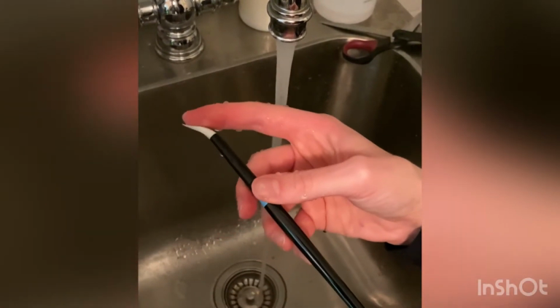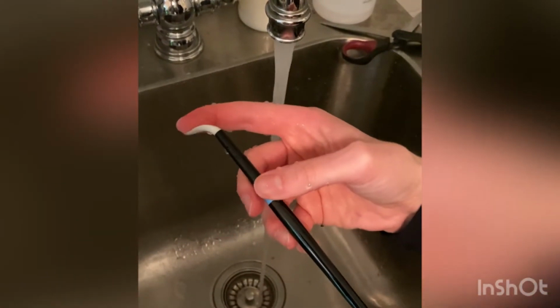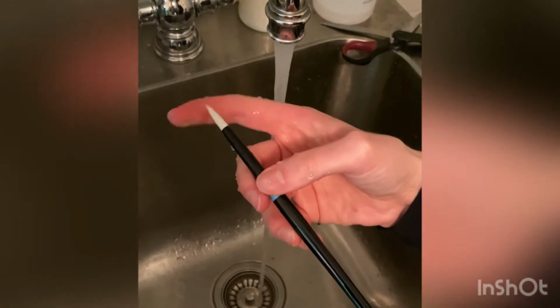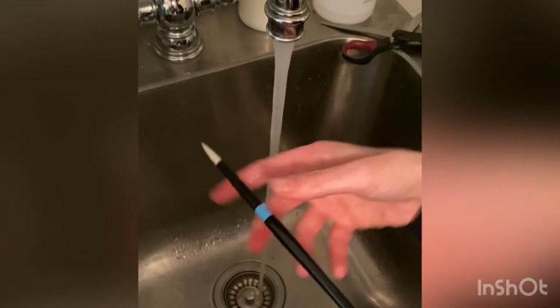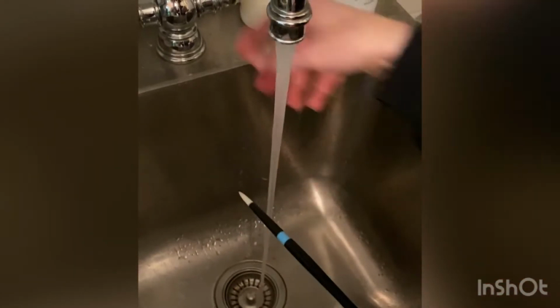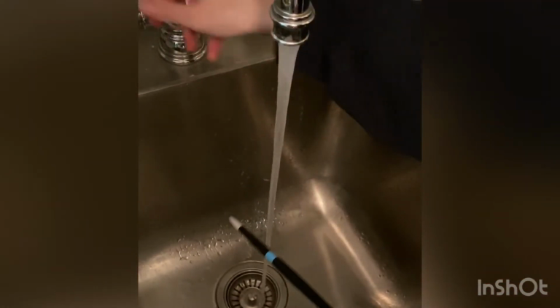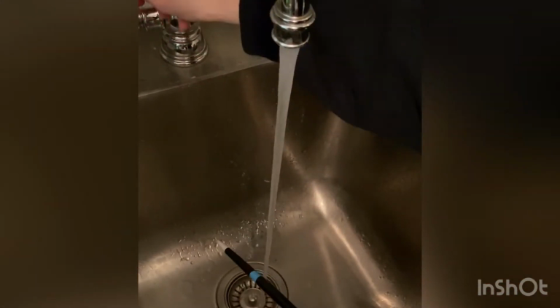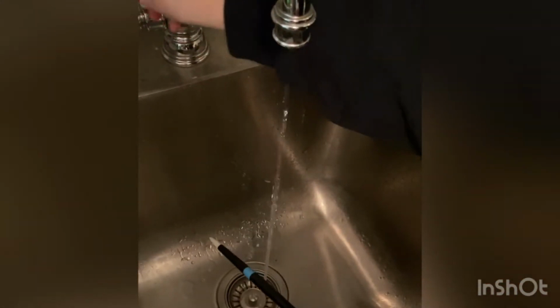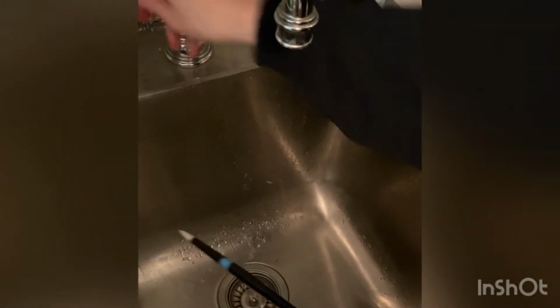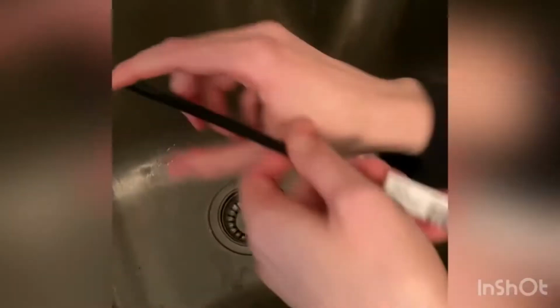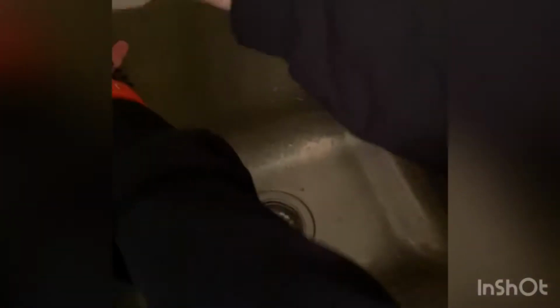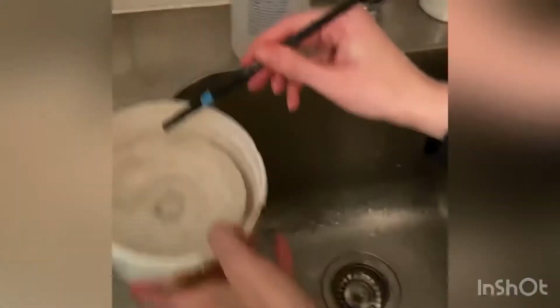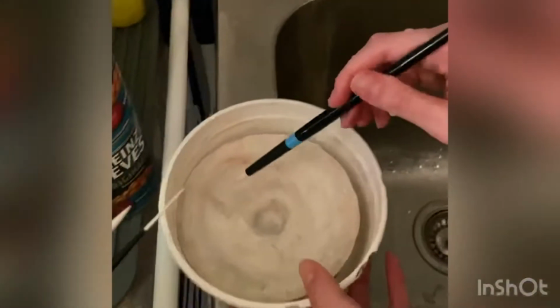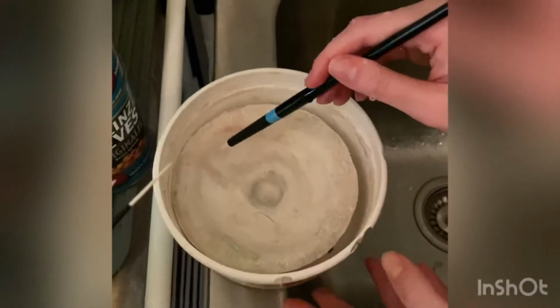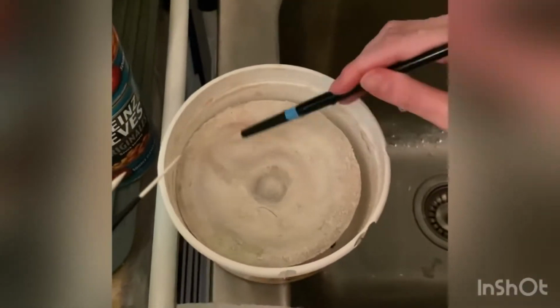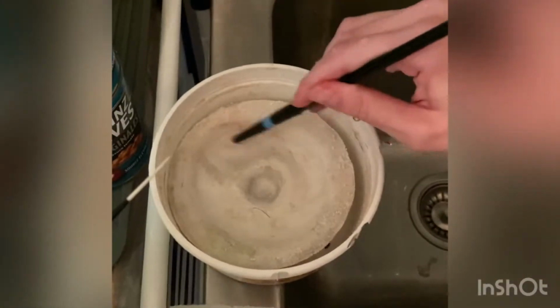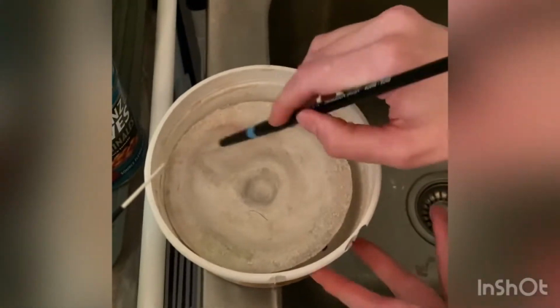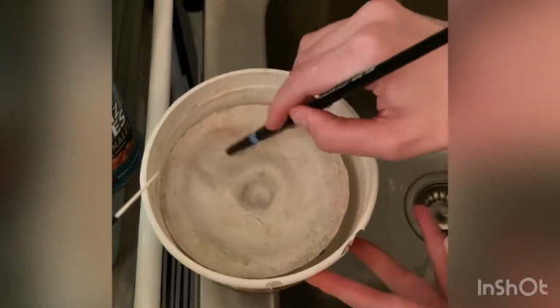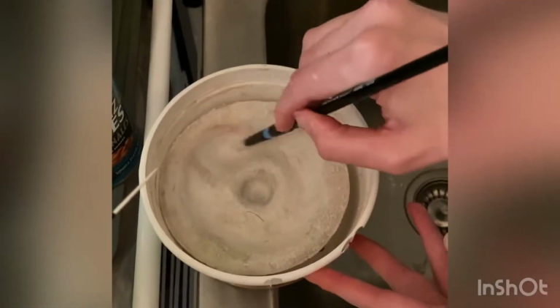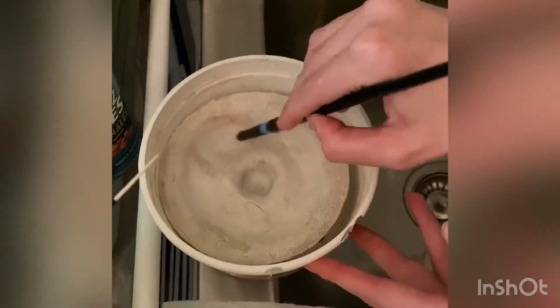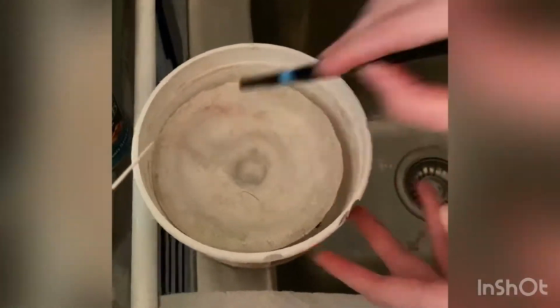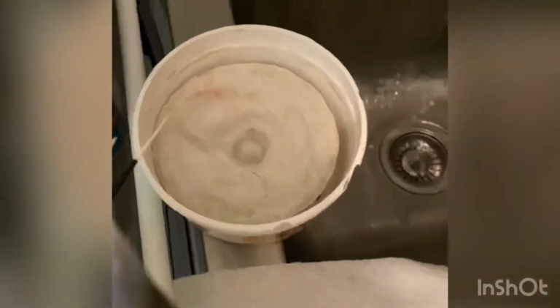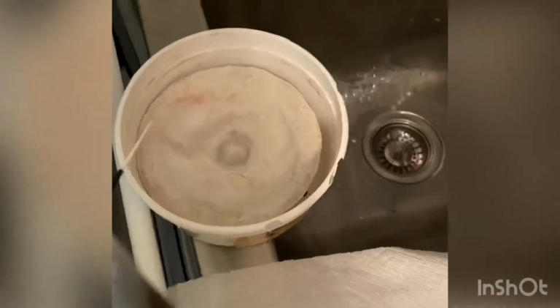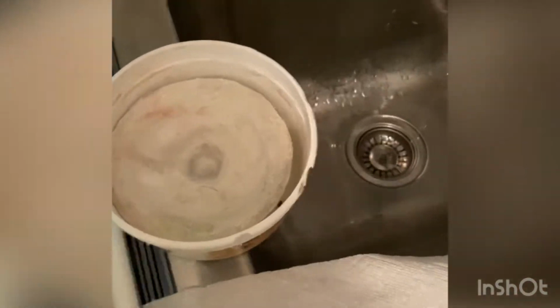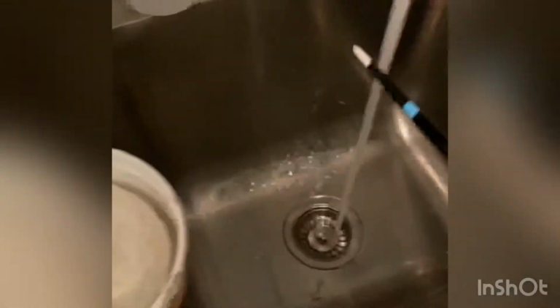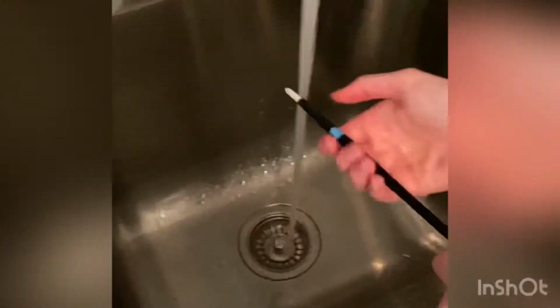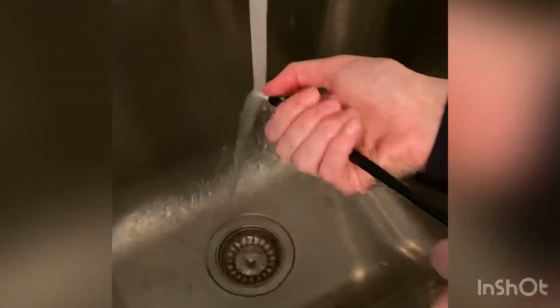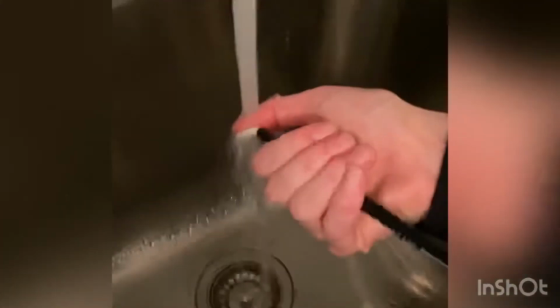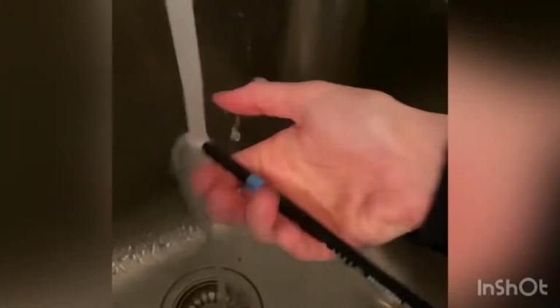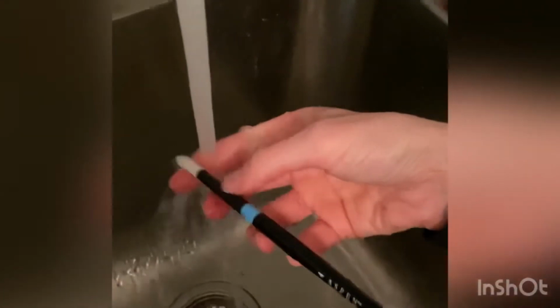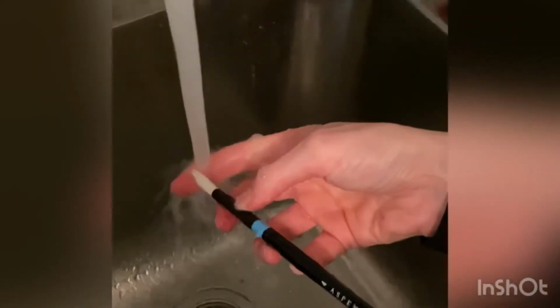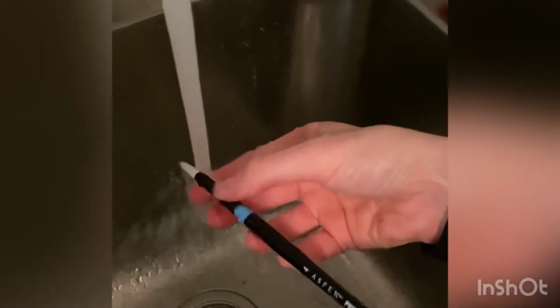I then add a little bit of mild soap — I used a brush cleaning soap — and do this until the bristles soften in my fingers and the sizing dissolves.